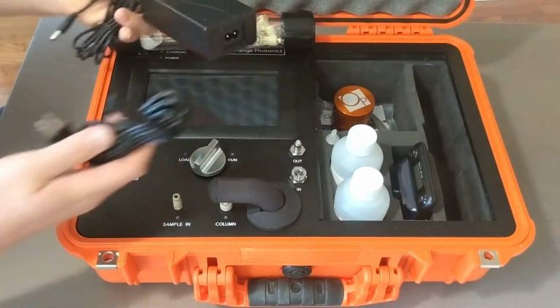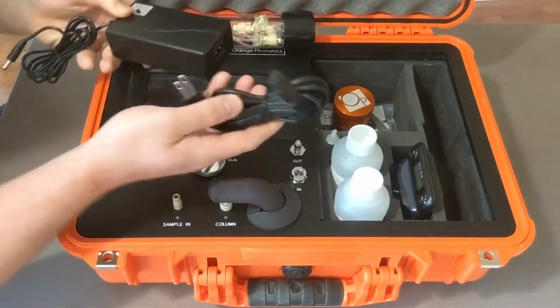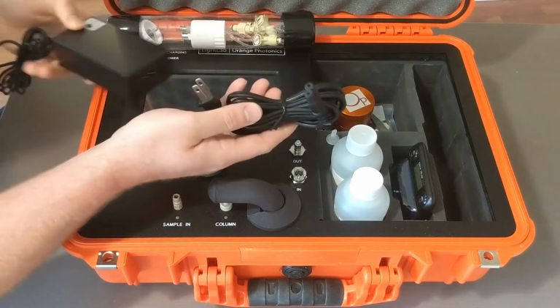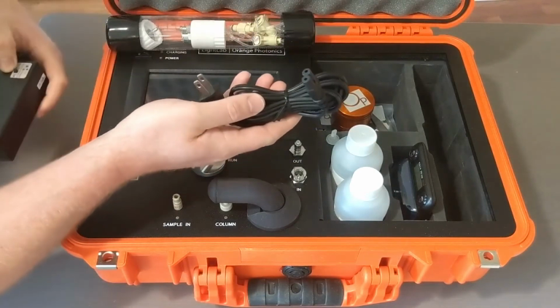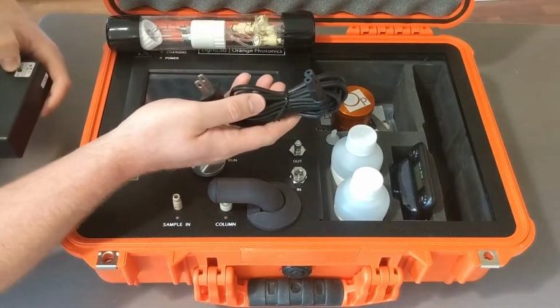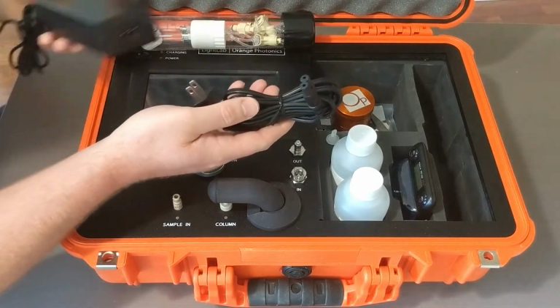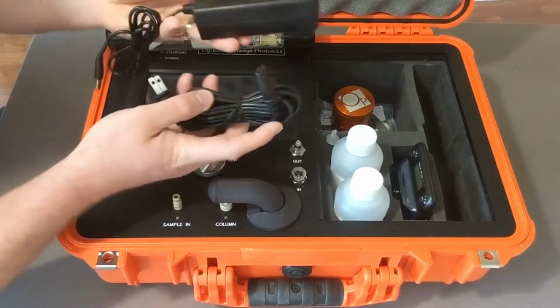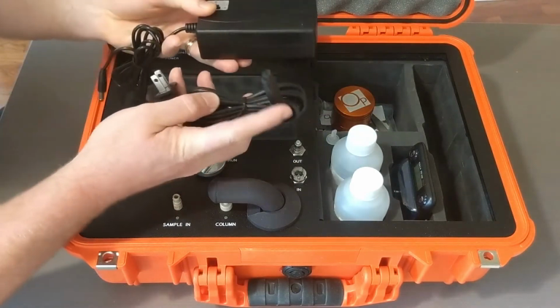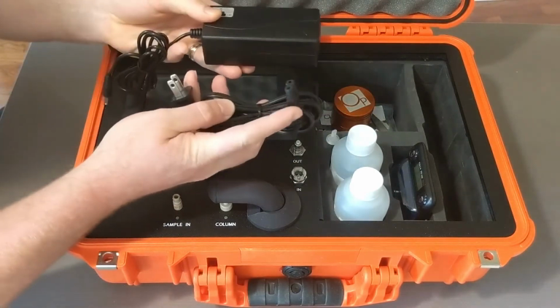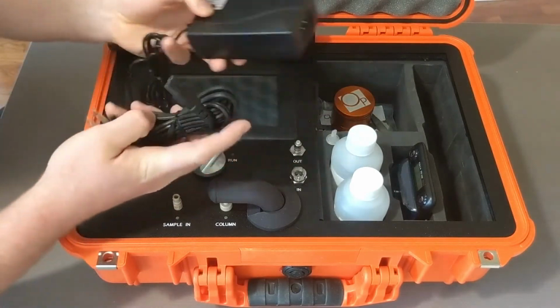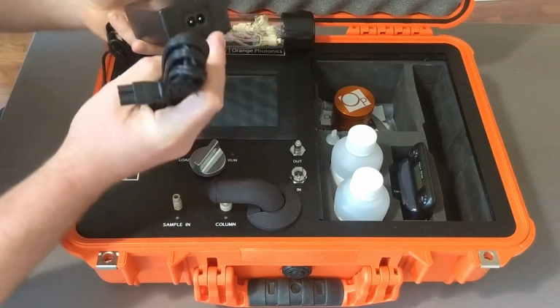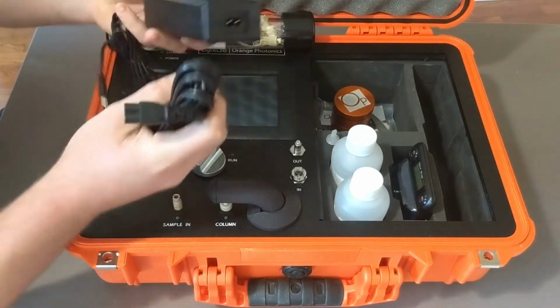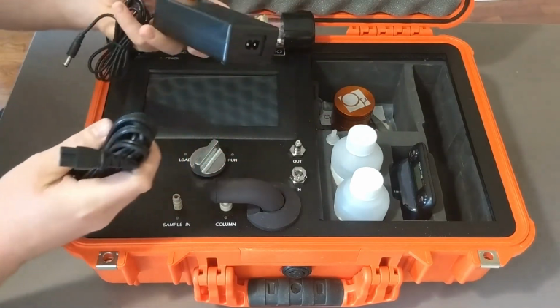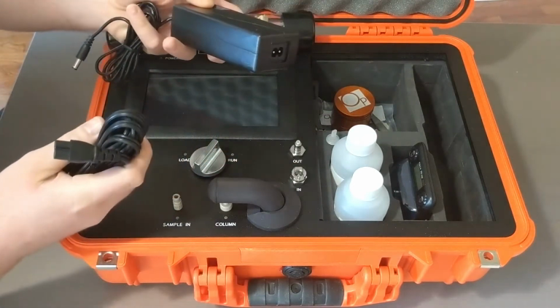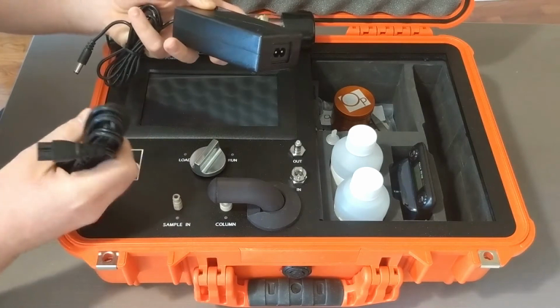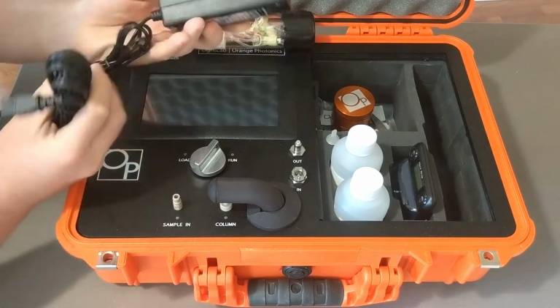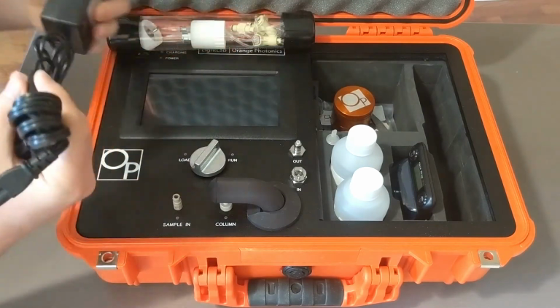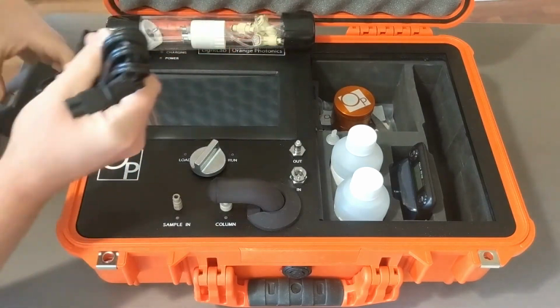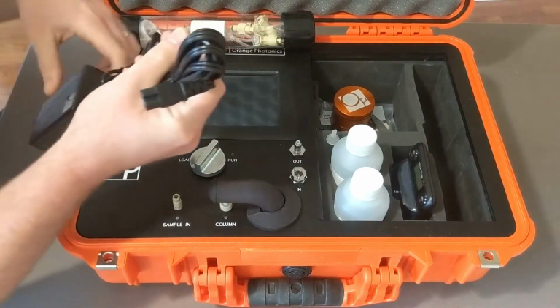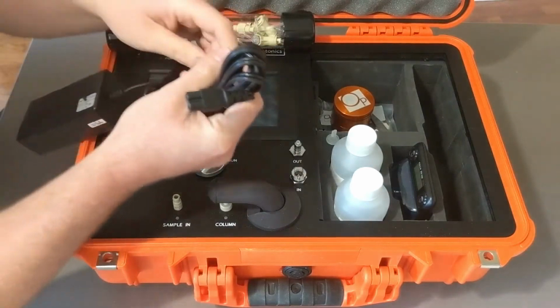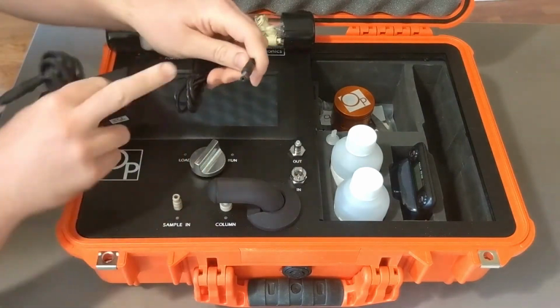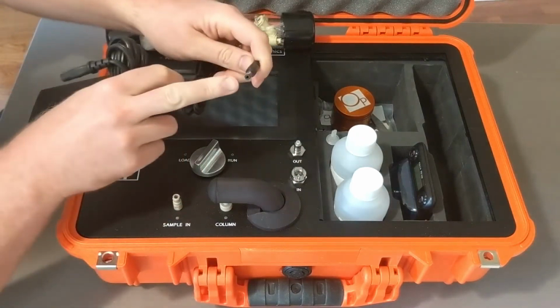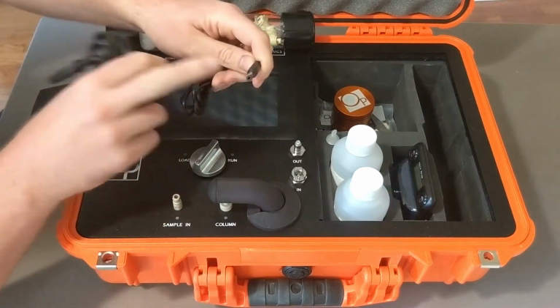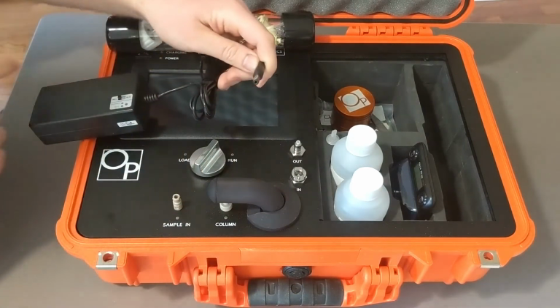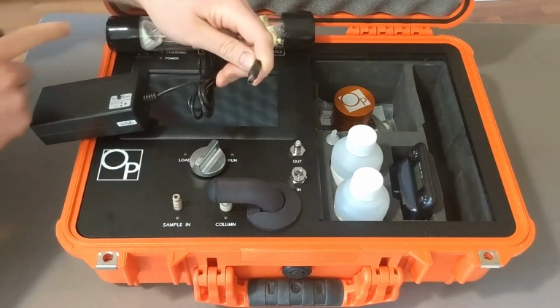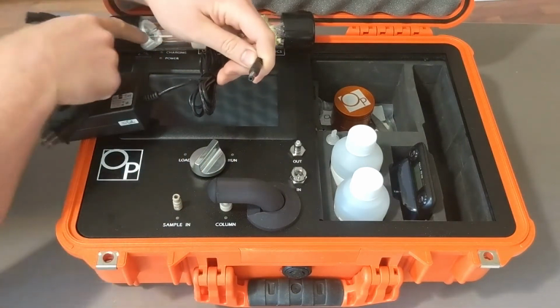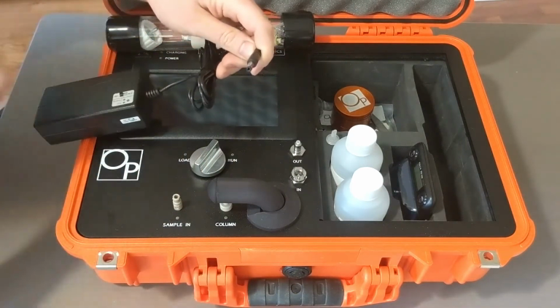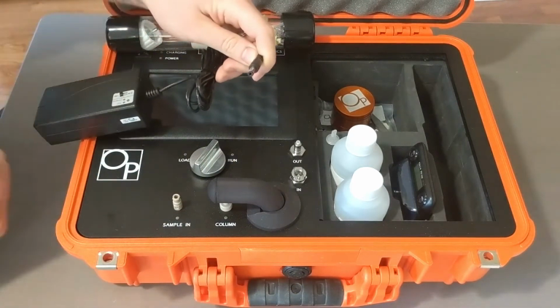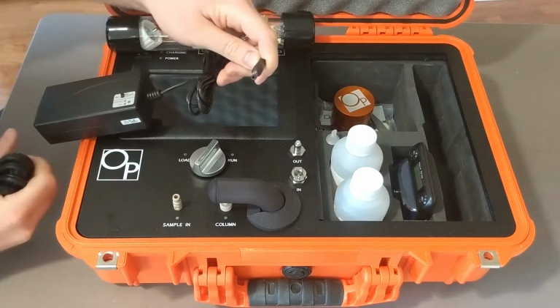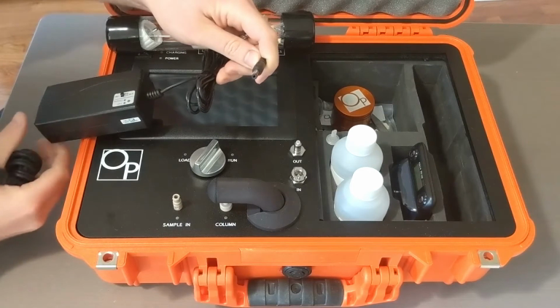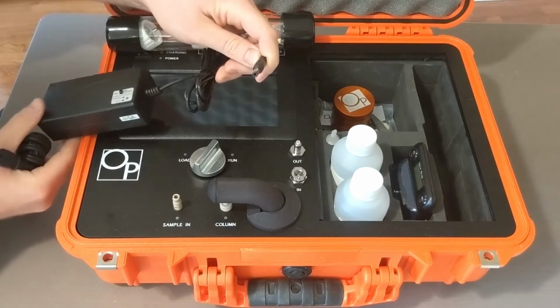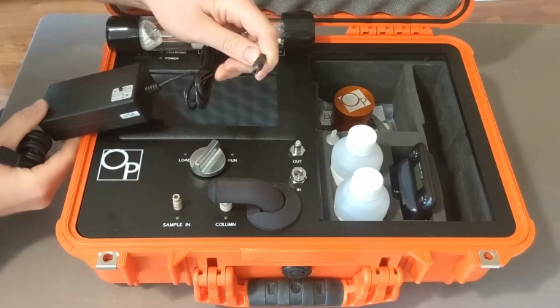This part is going to plug into the wall, and that connection will plug into the back of your power supply. From your power supply, this connection is going to plug into the back of the Light Lab to power it.